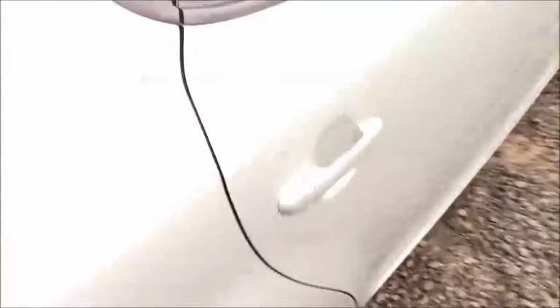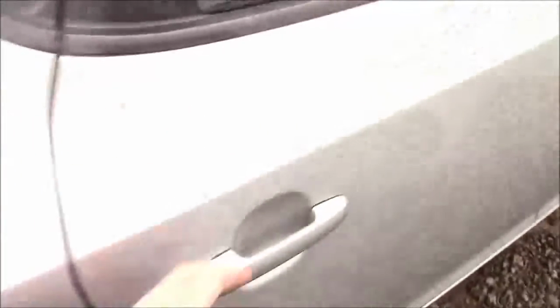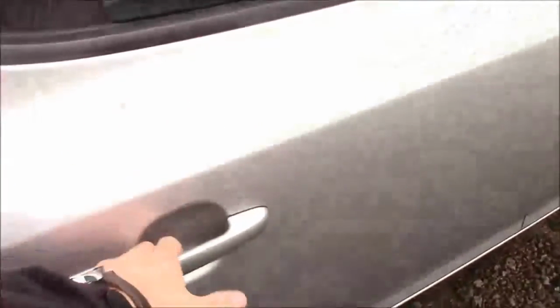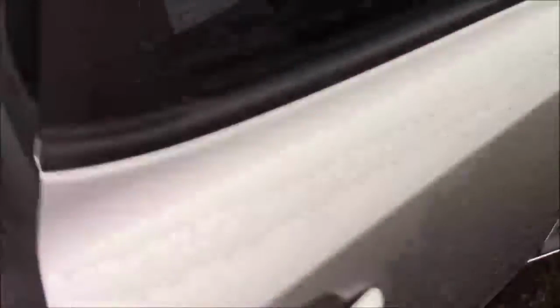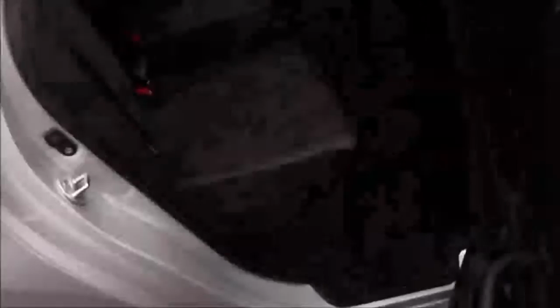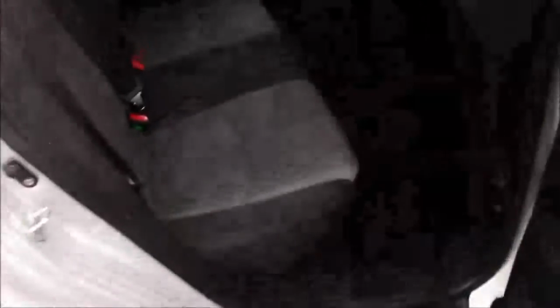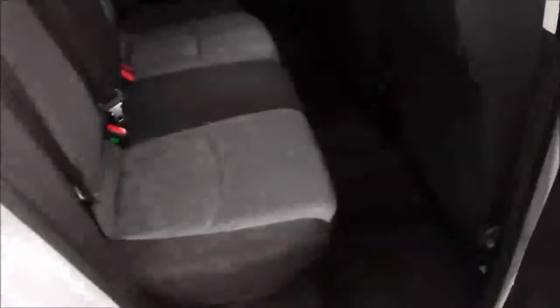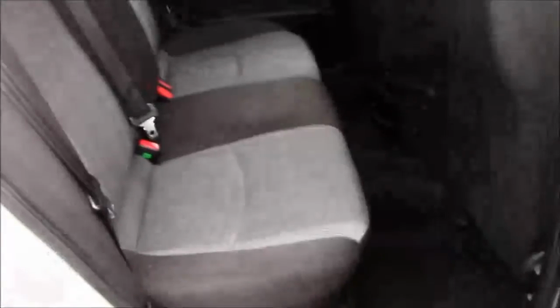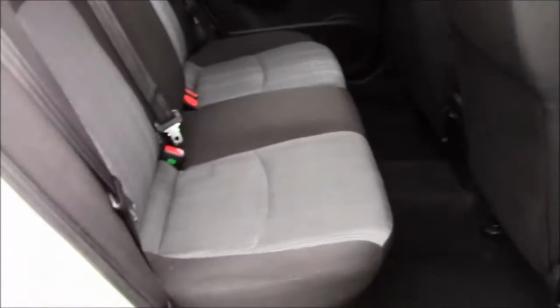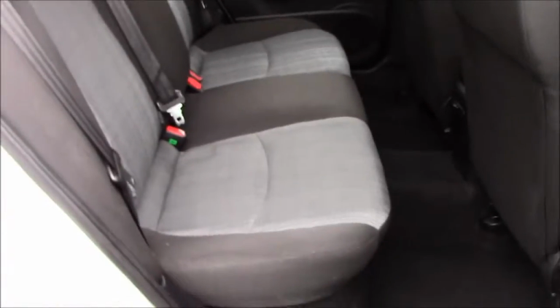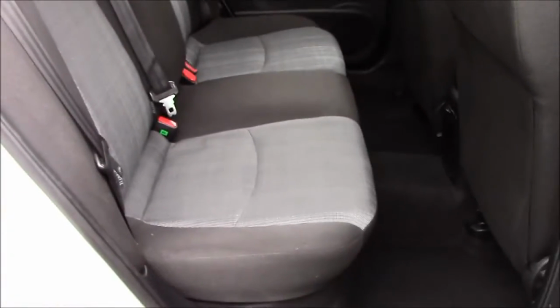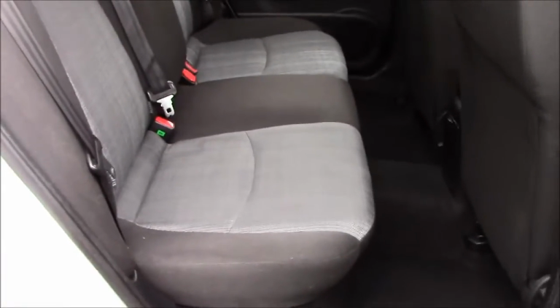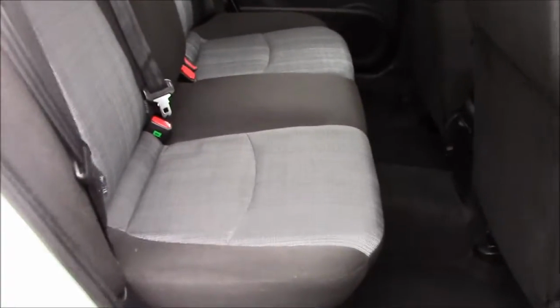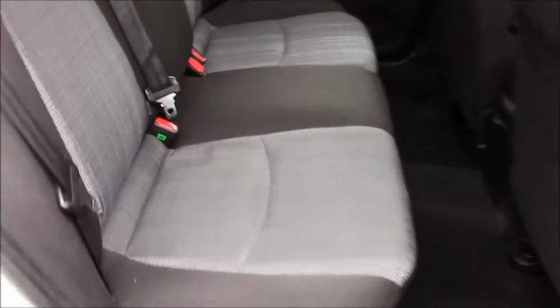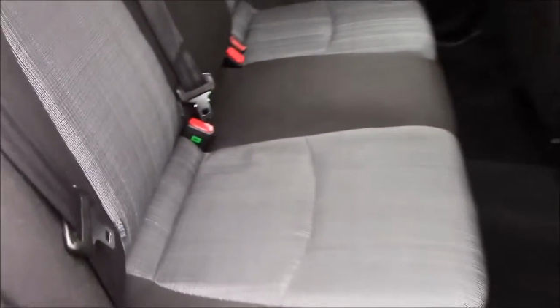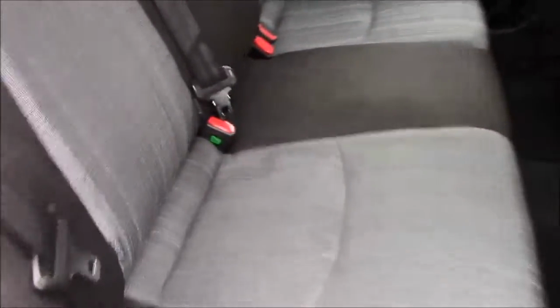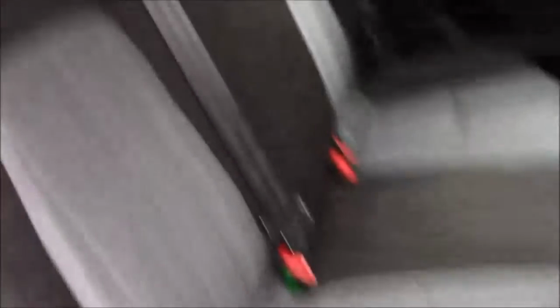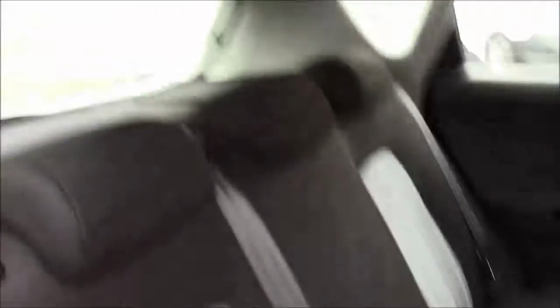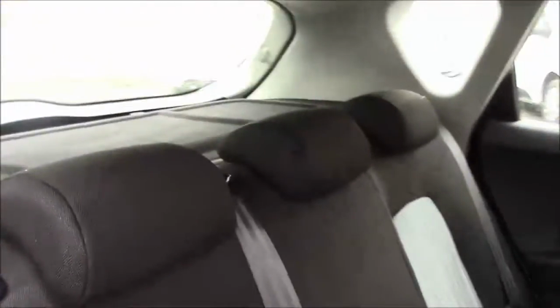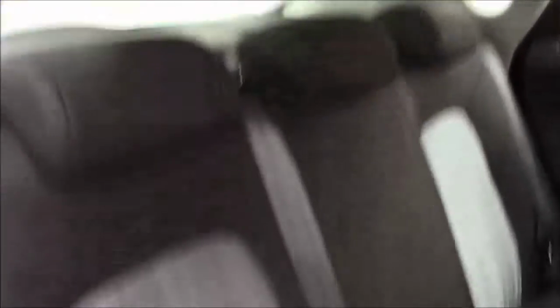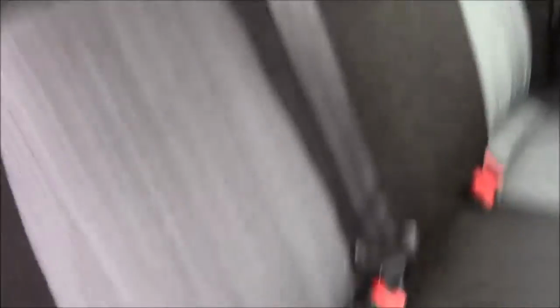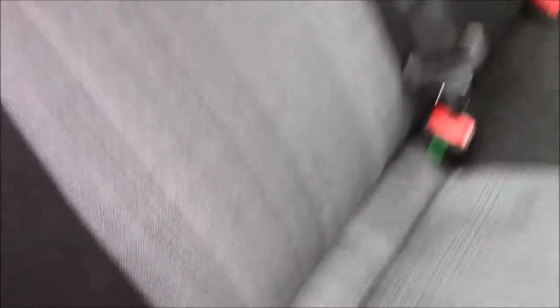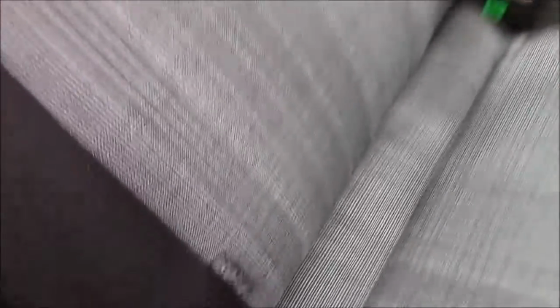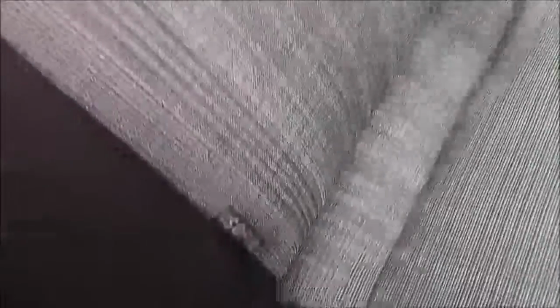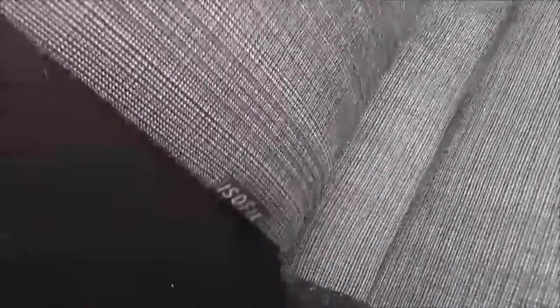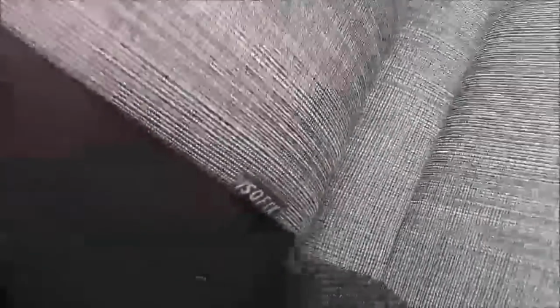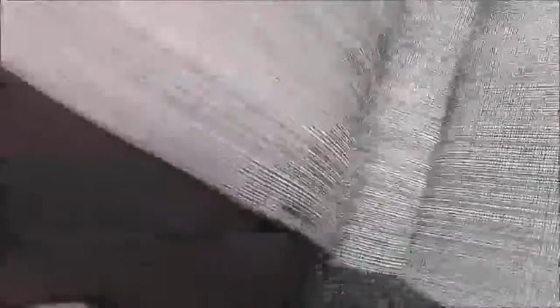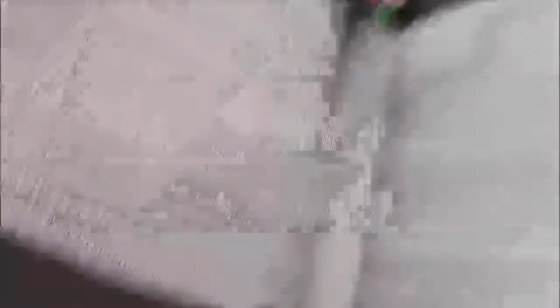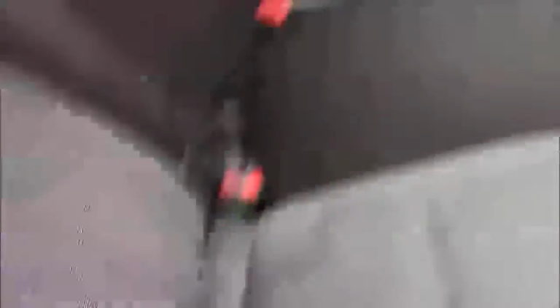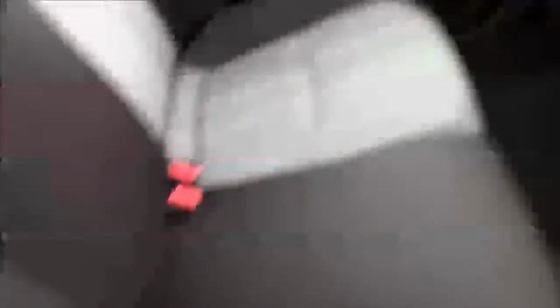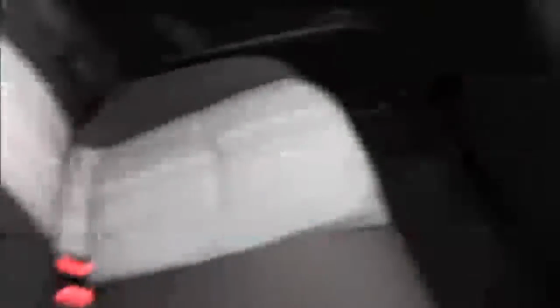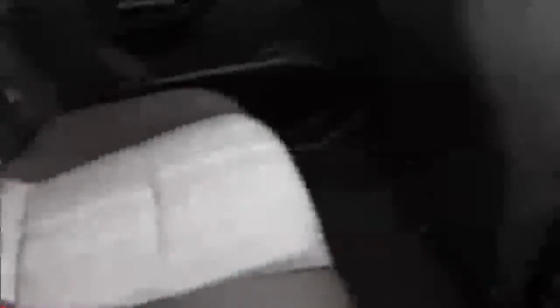Moving into the rear of the vehicle, we have a cloth interior that runs right the way throughout, which comes with ISOFIX. For anyone sitting in the back, you'll also notice that there is plenty of leg room.